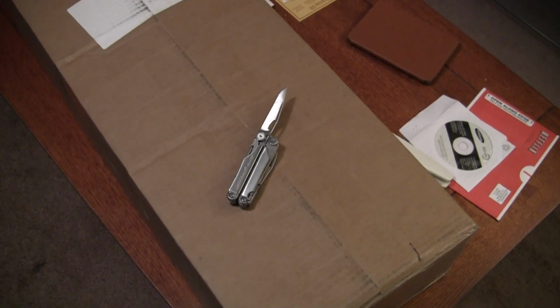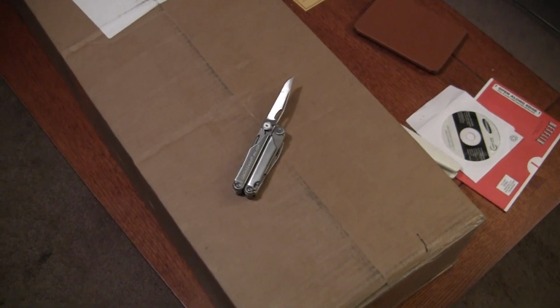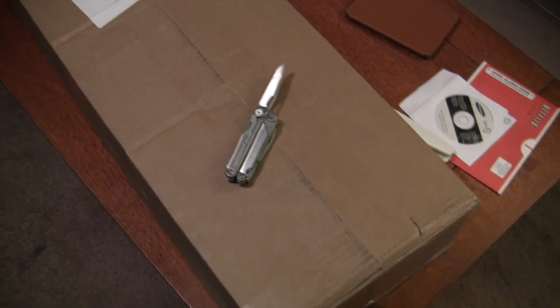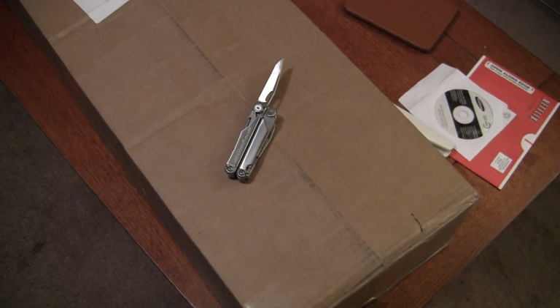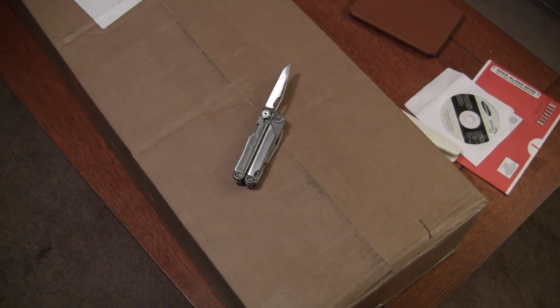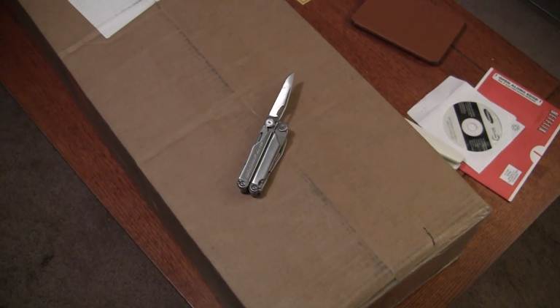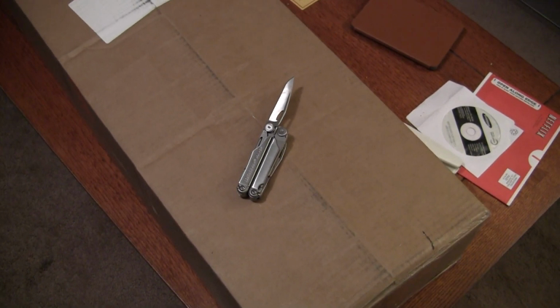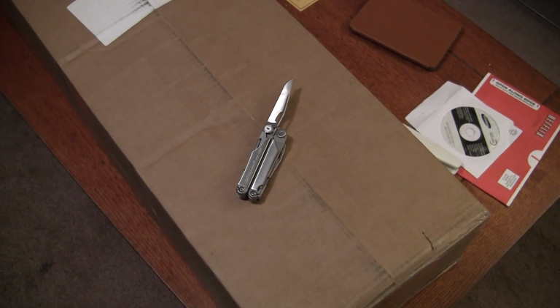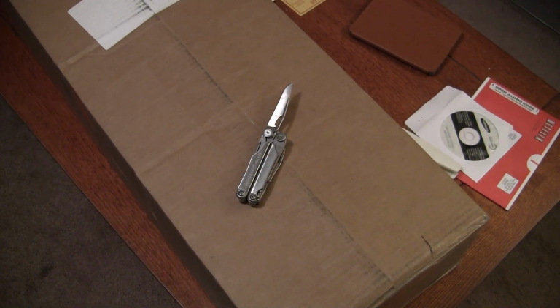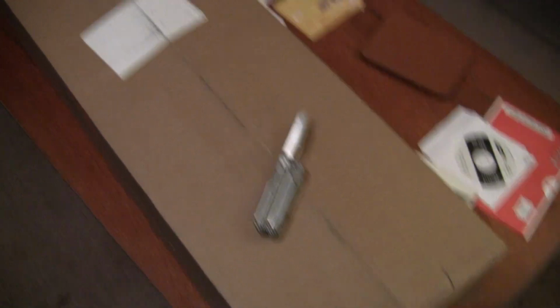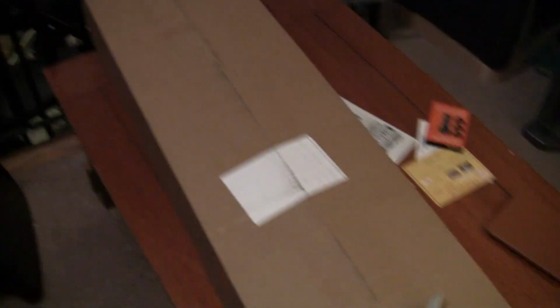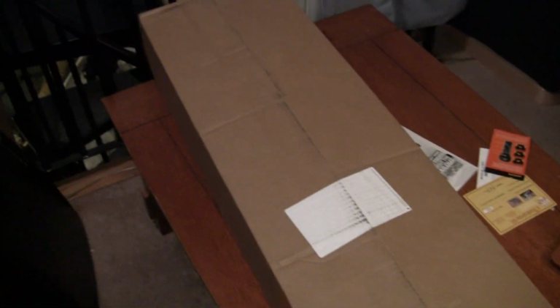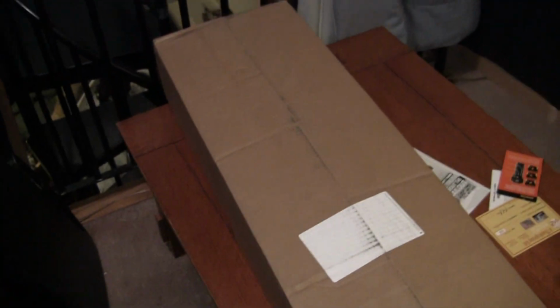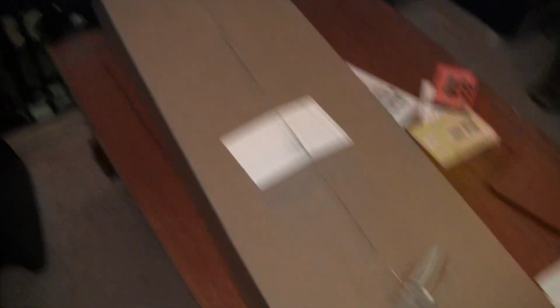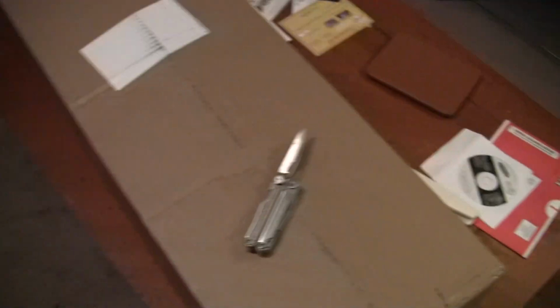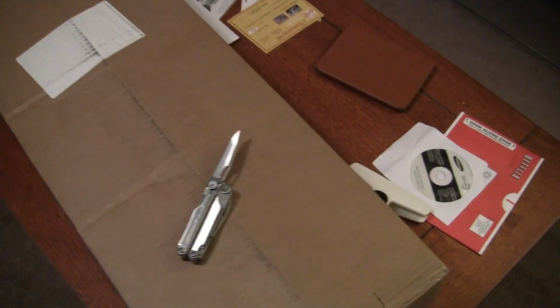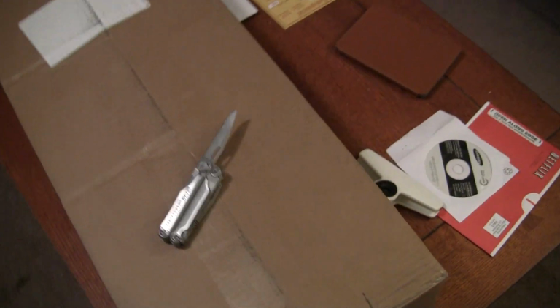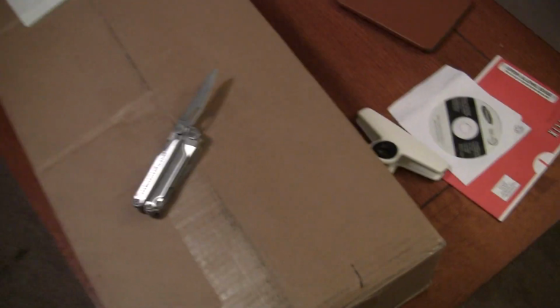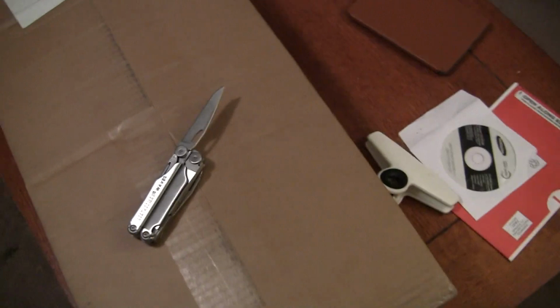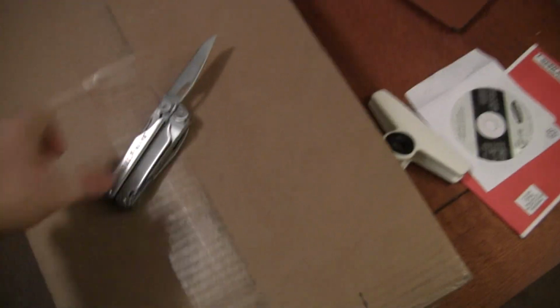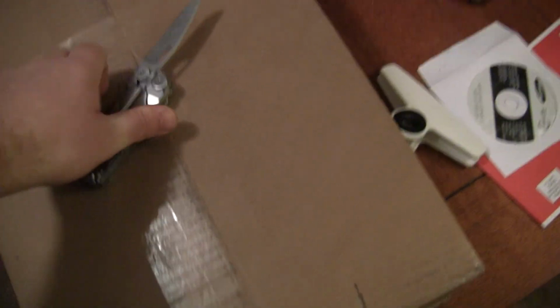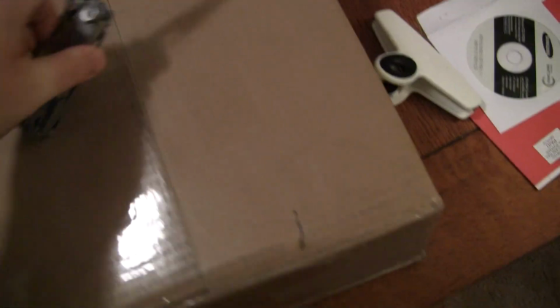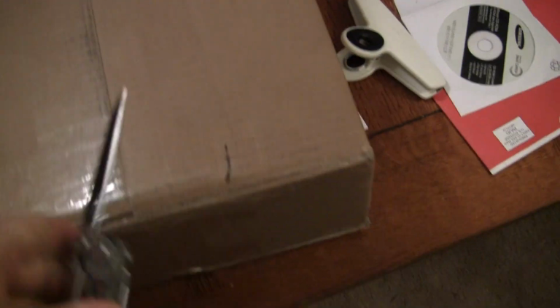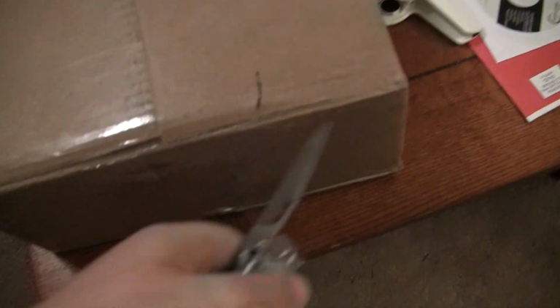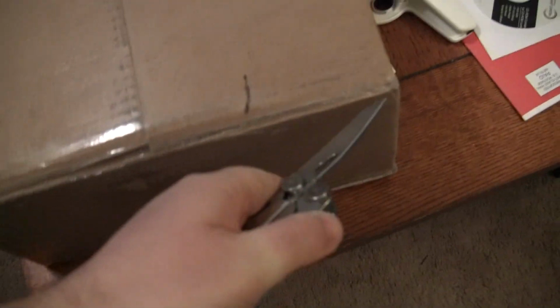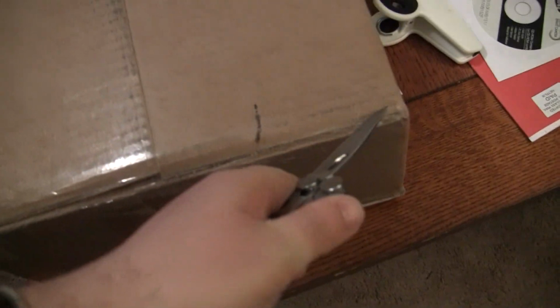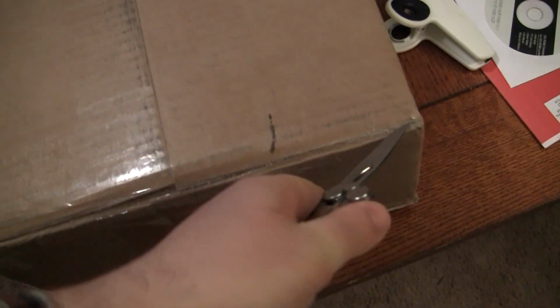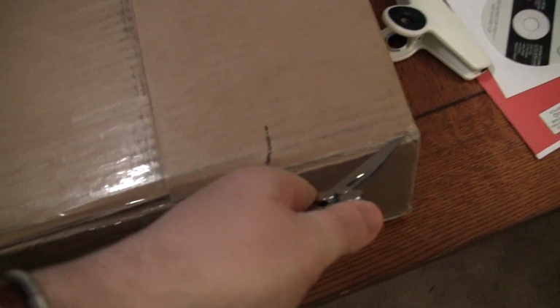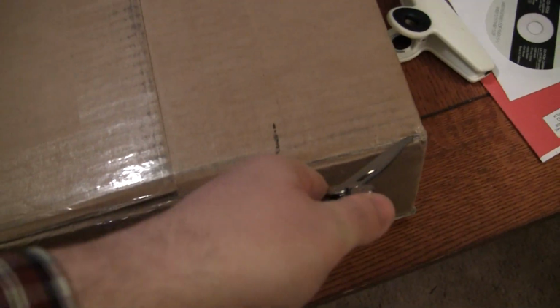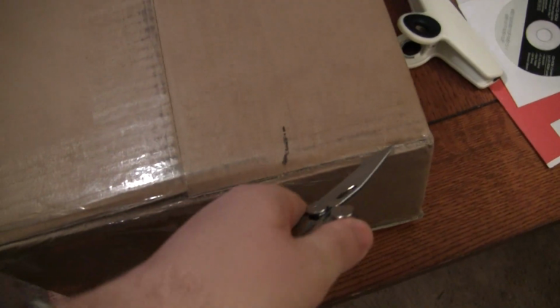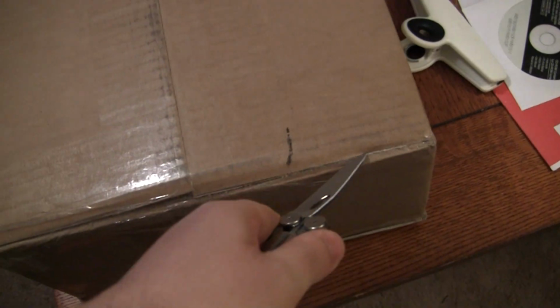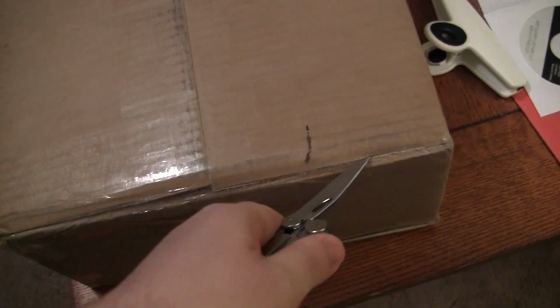Hey YouTube, it's that time again. It's the Airsoft GI Minigun Mystery Box. I almost didn't get this one, so we'll see what it is.